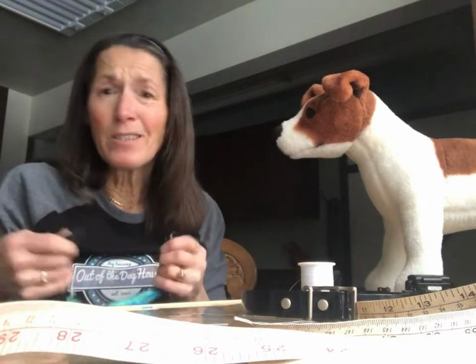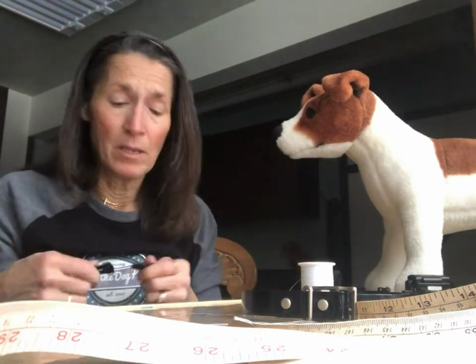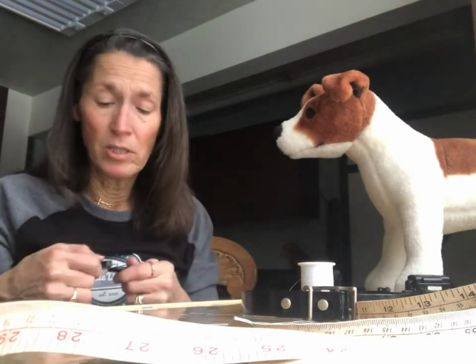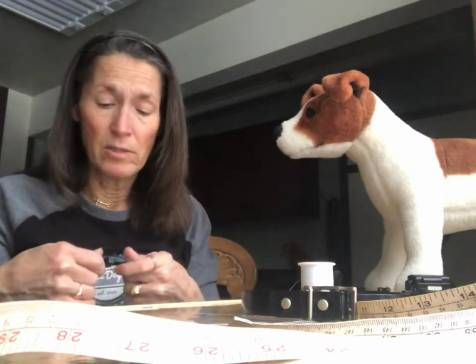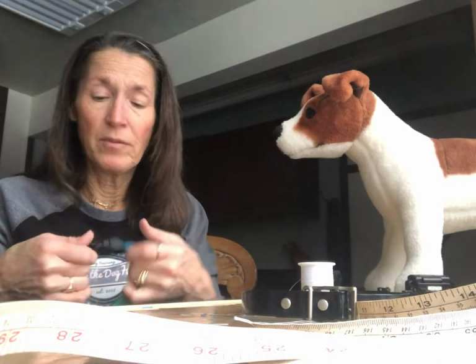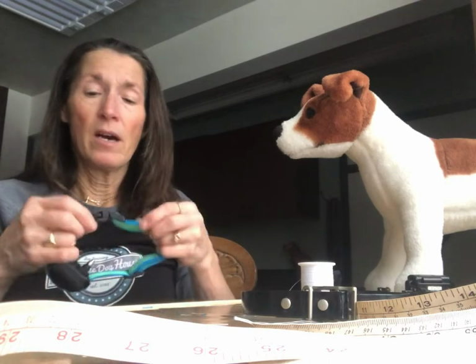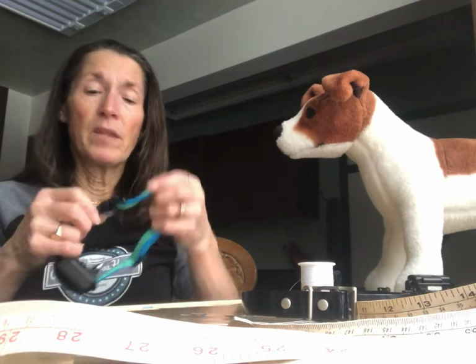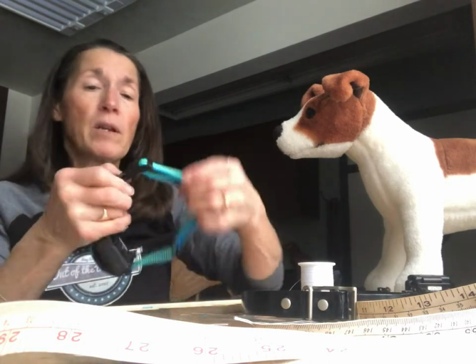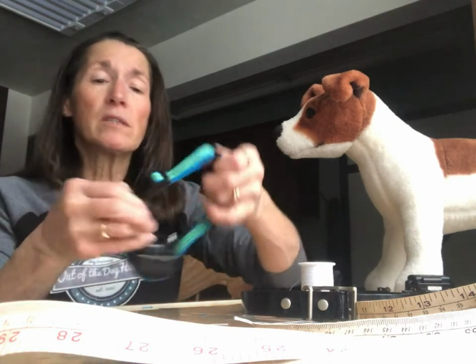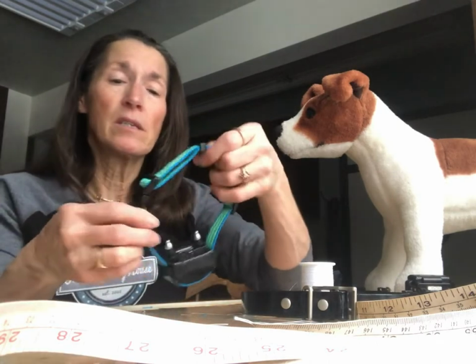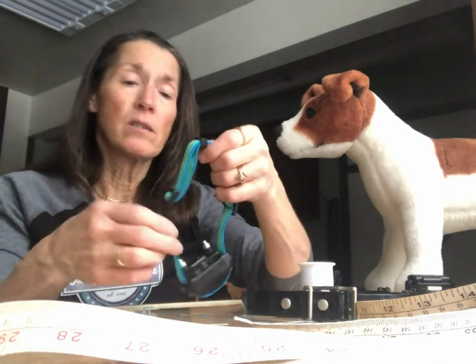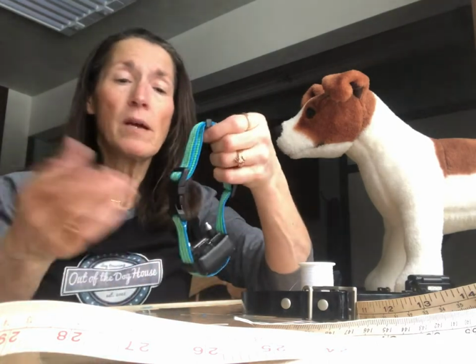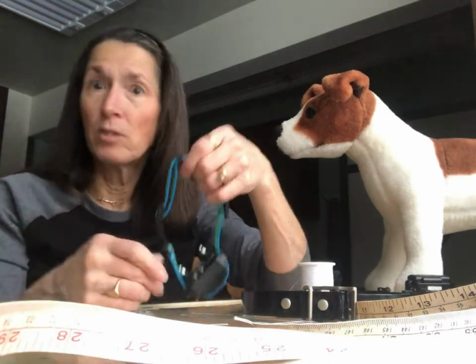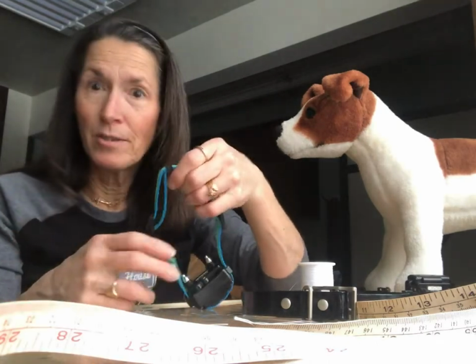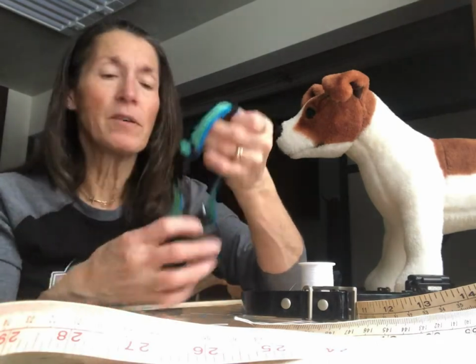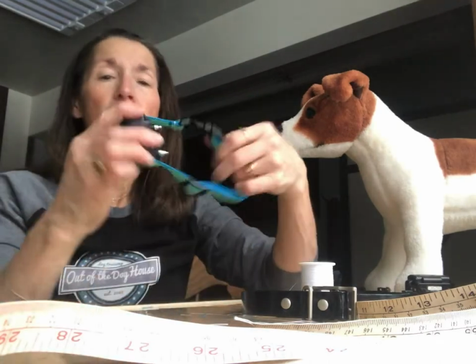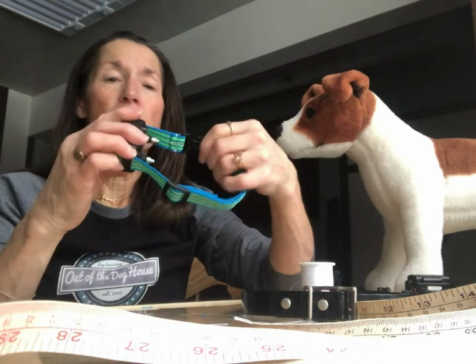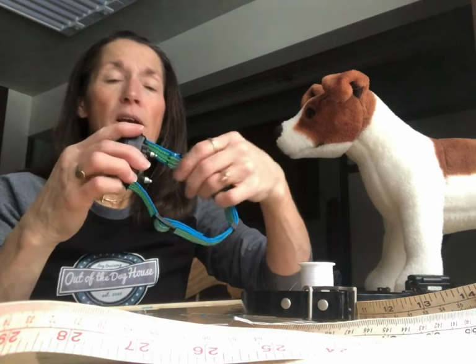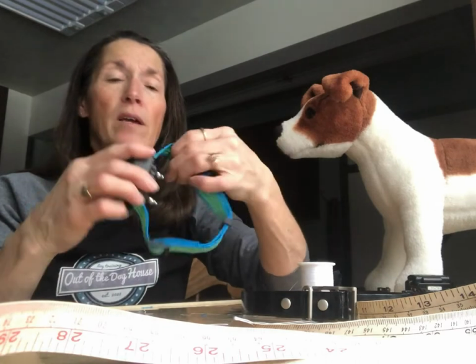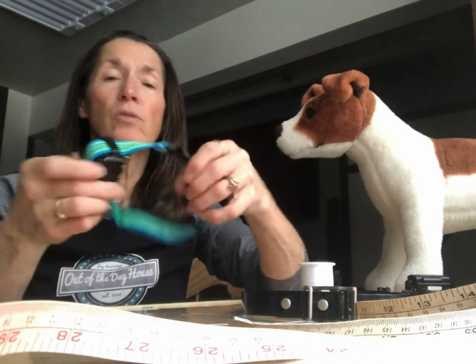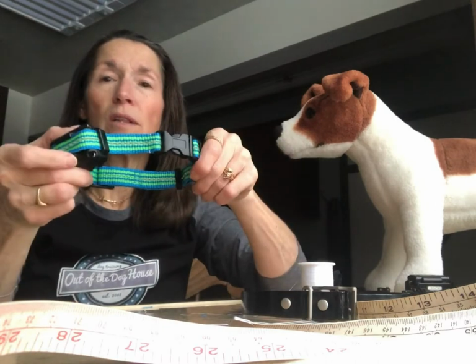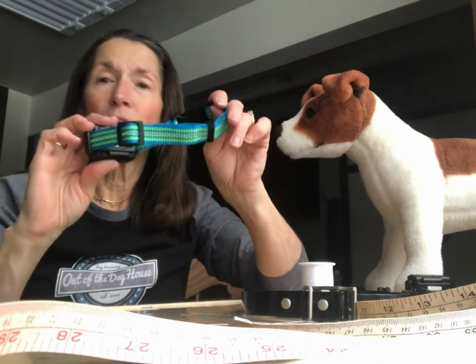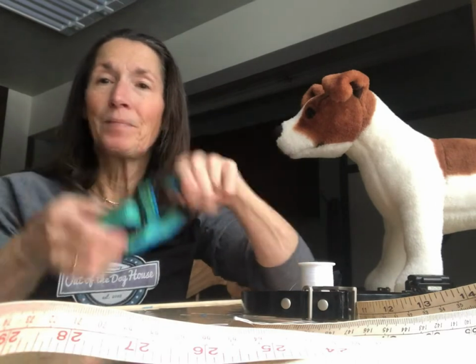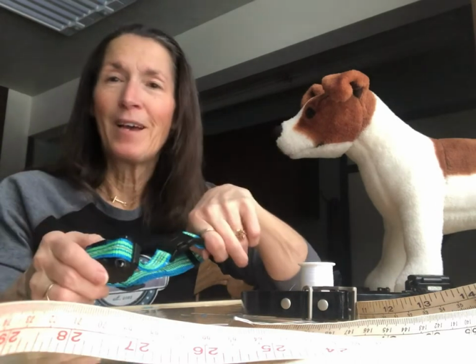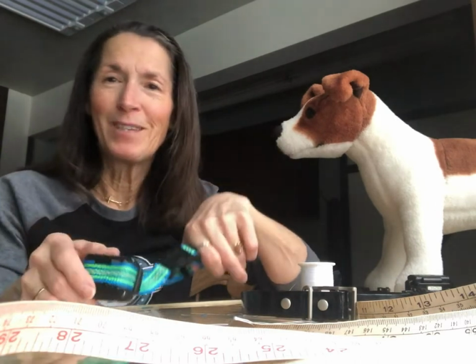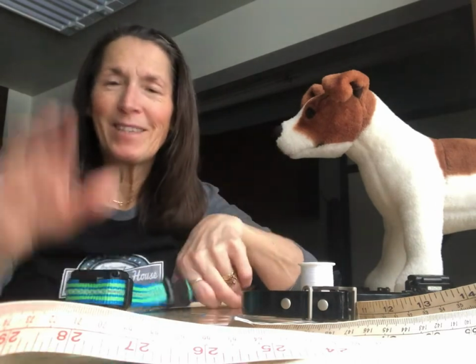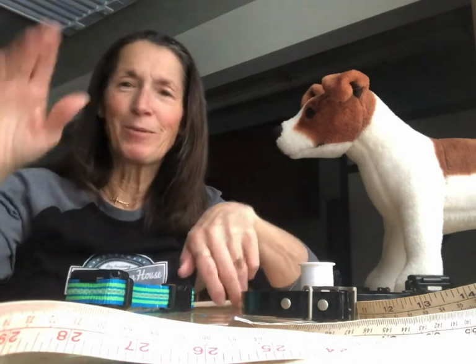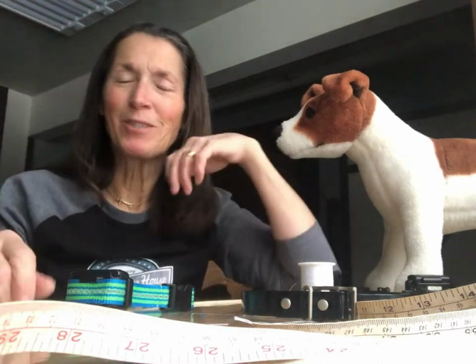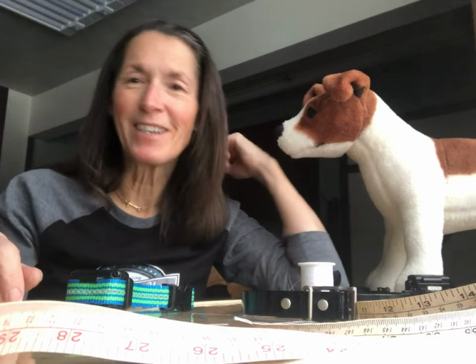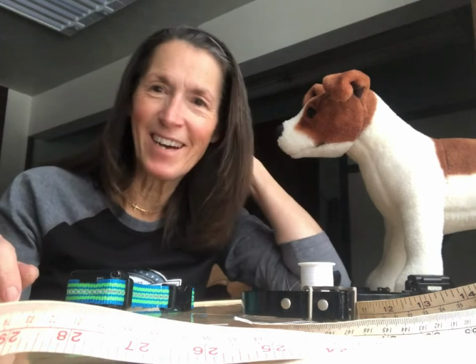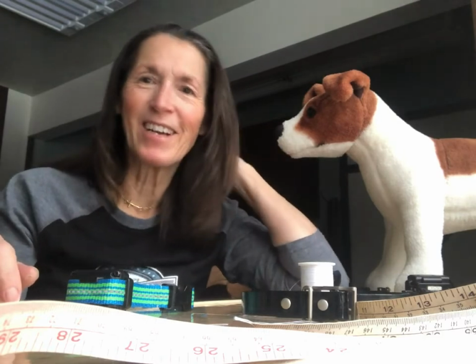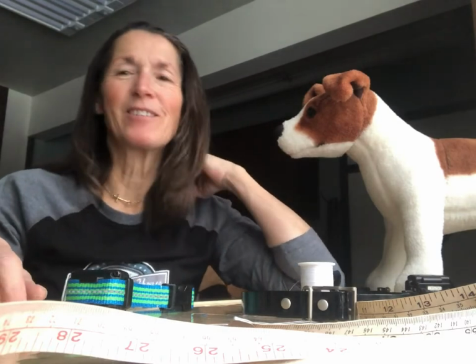Have fun, be creative! When your collar gets worn, you can always change it yourself. You can have whatever choice you'd like. Thanks for watching — it's Drew Terrian out of the Doghouse Dog Training.